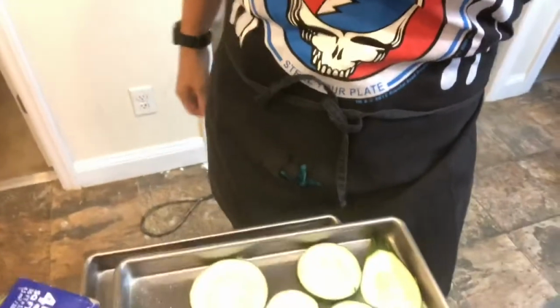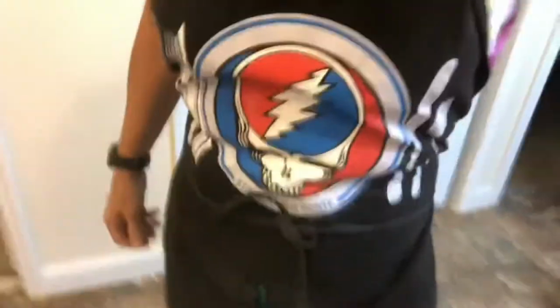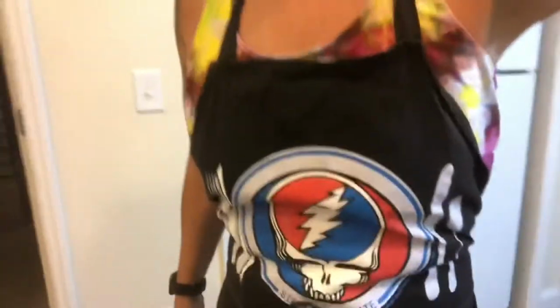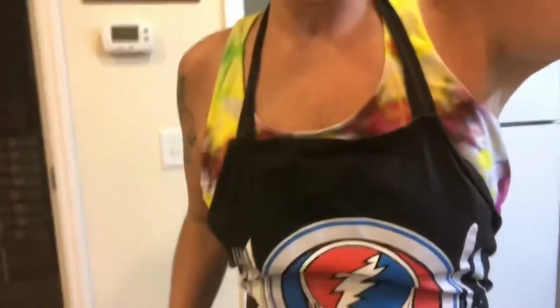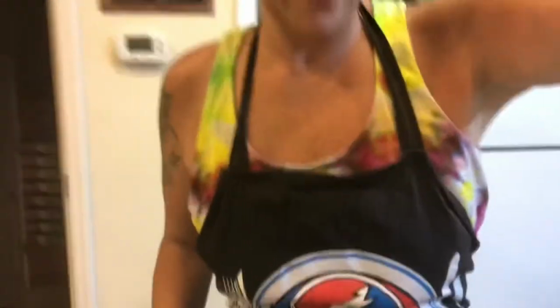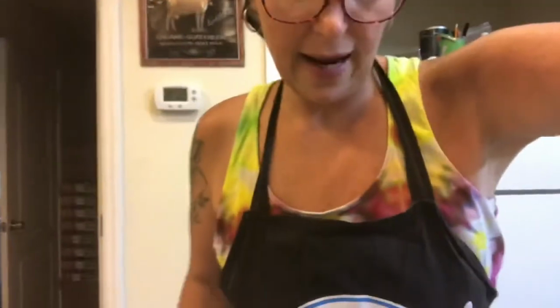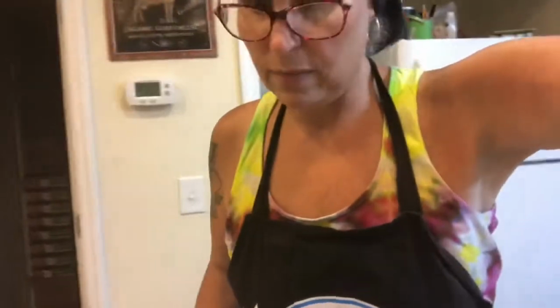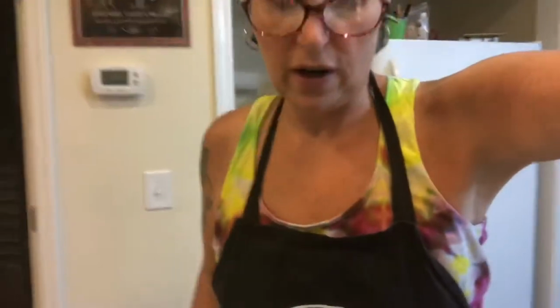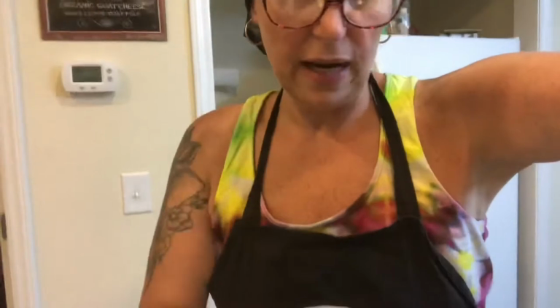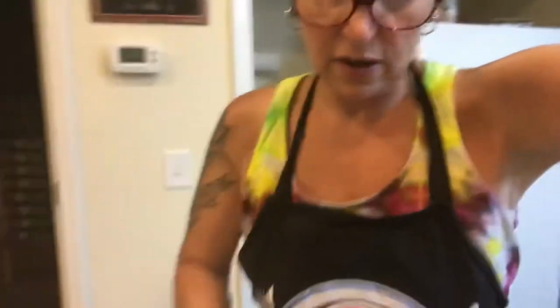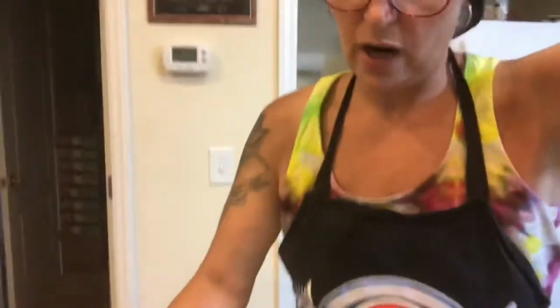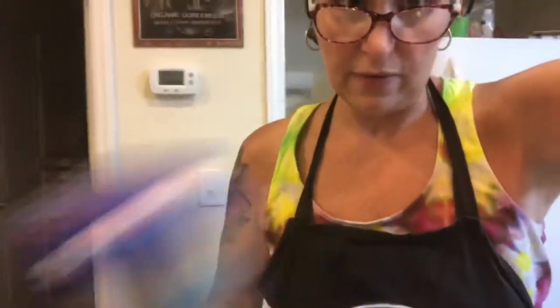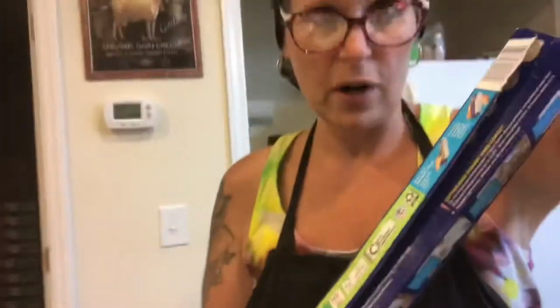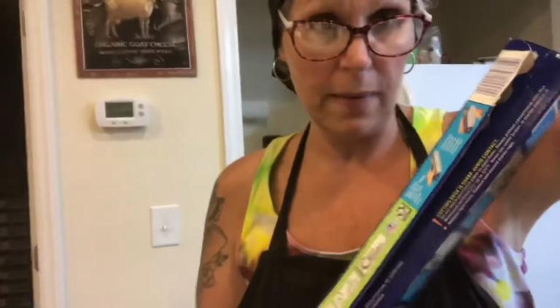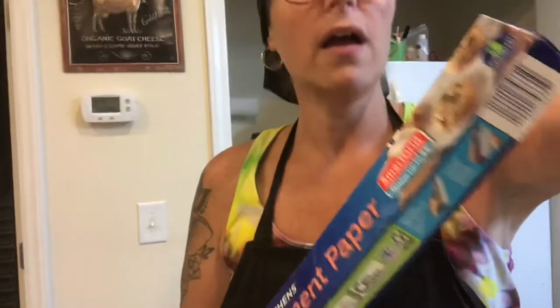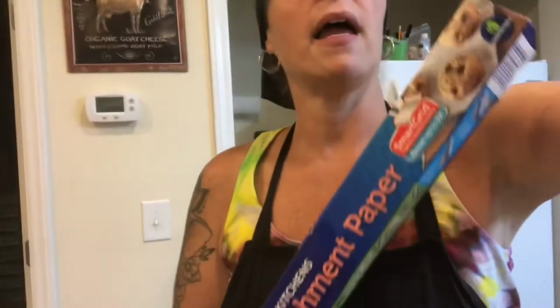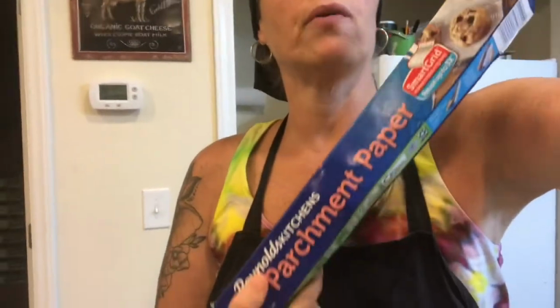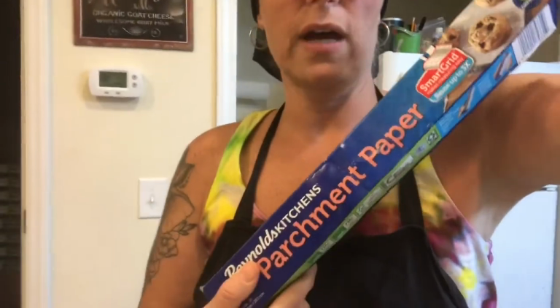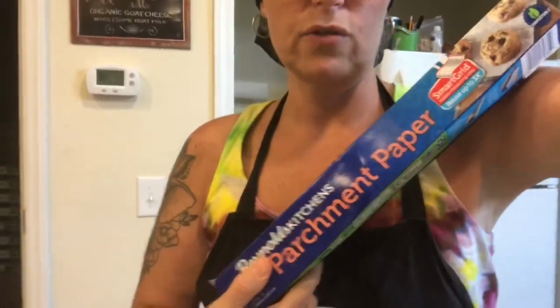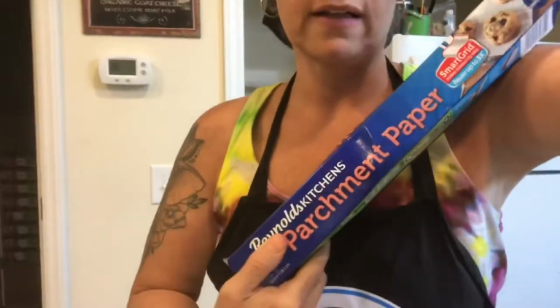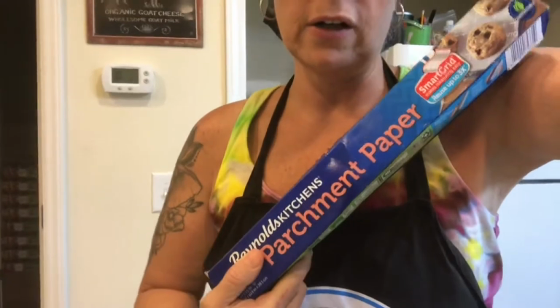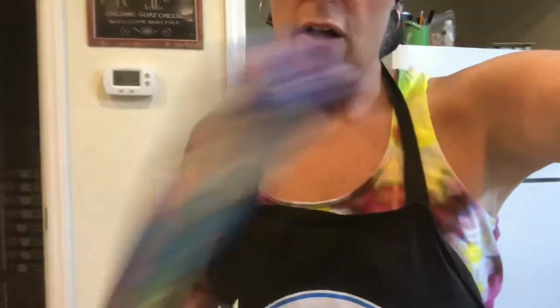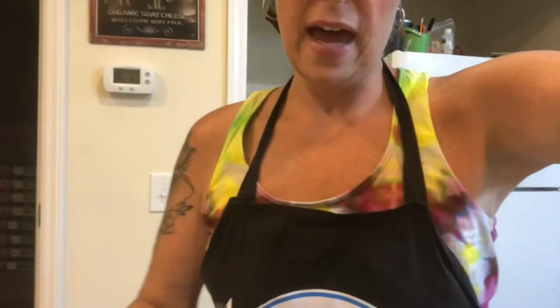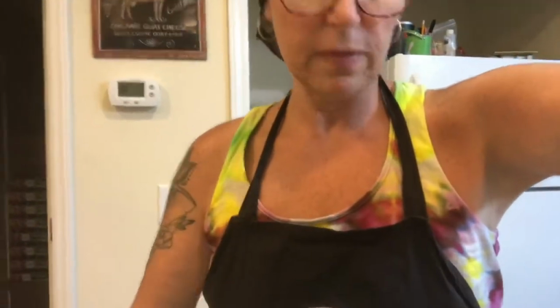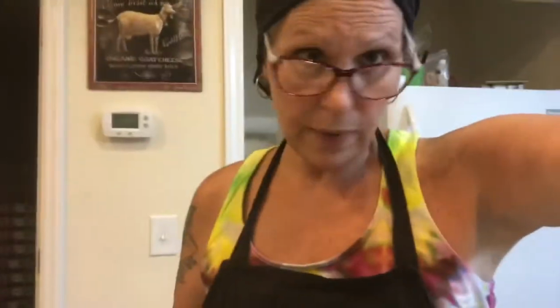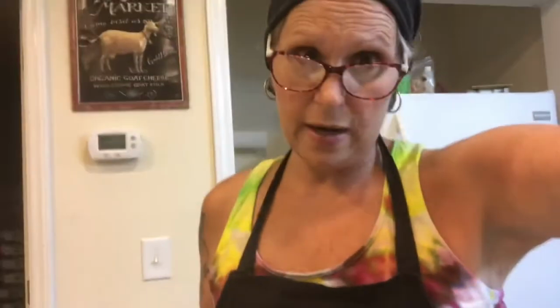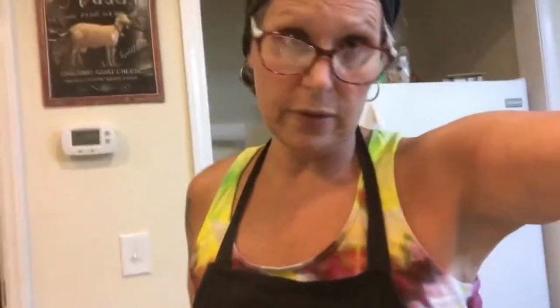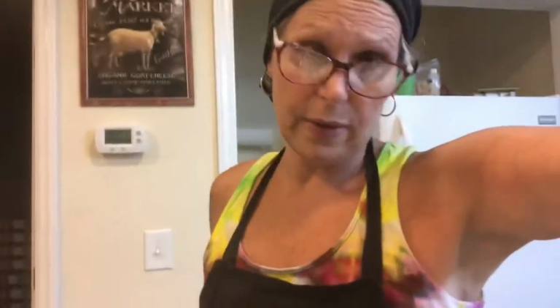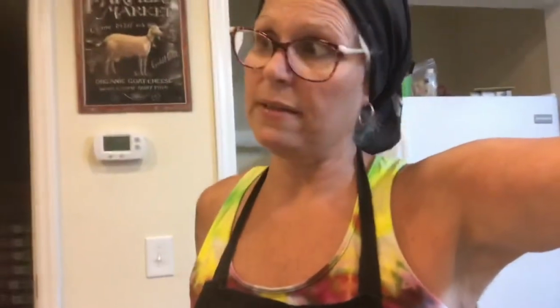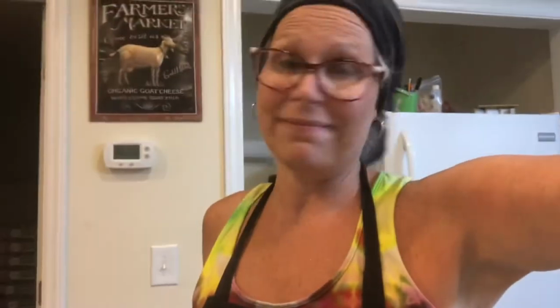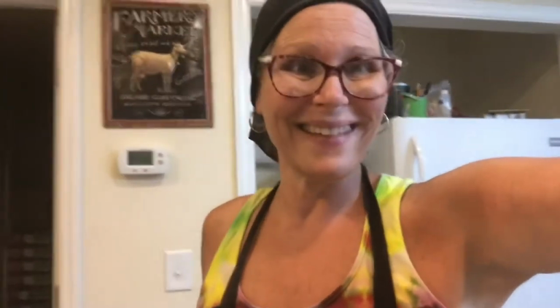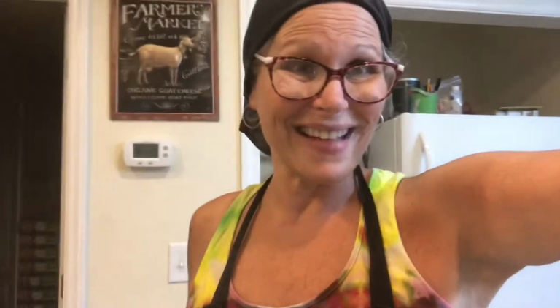Now we're gonna go ahead and start layering these on the tray. I've got the parchment paper and I'm gonna do a second layer of that and put some salt and pepper on them. We'll see what happens — I'm excited!